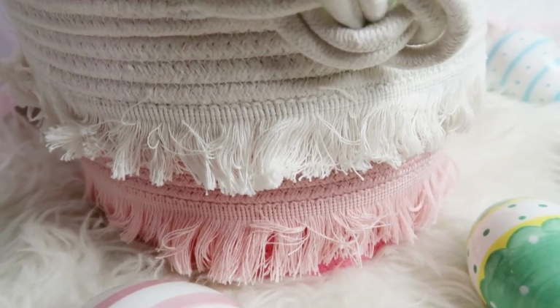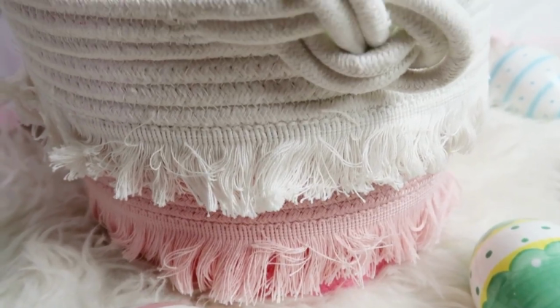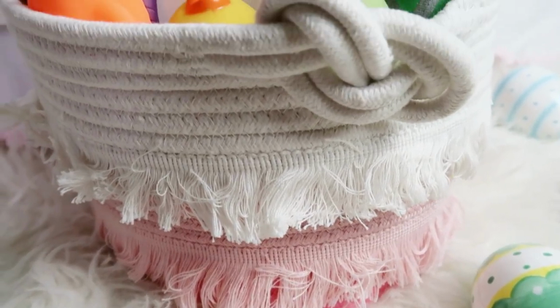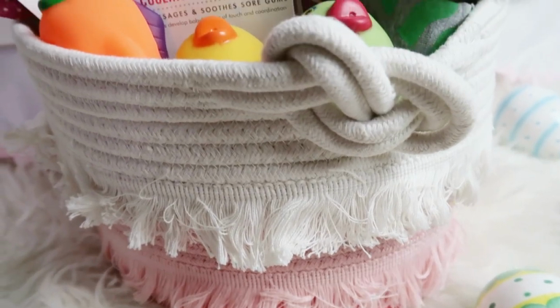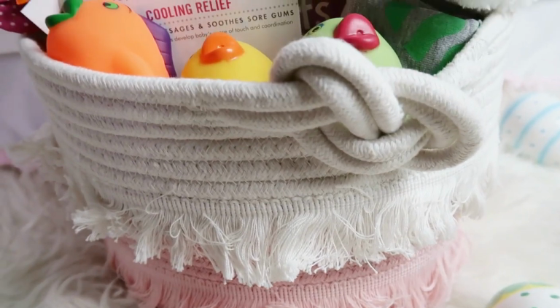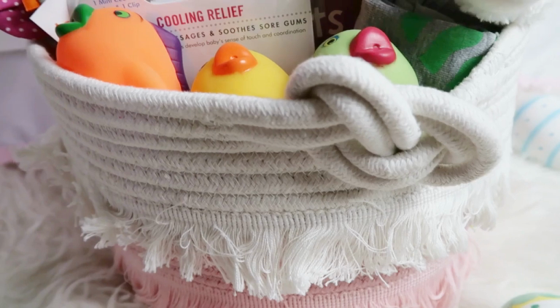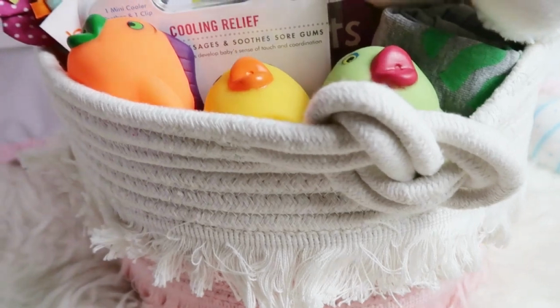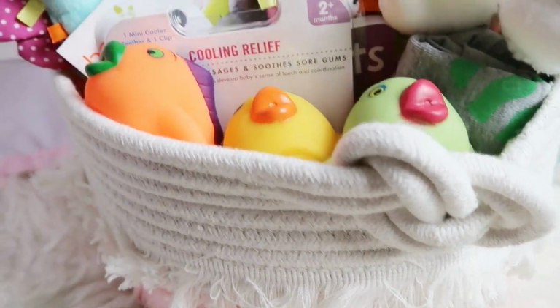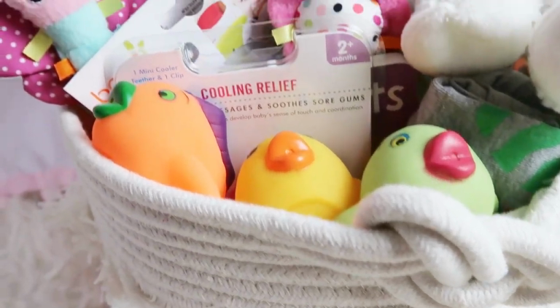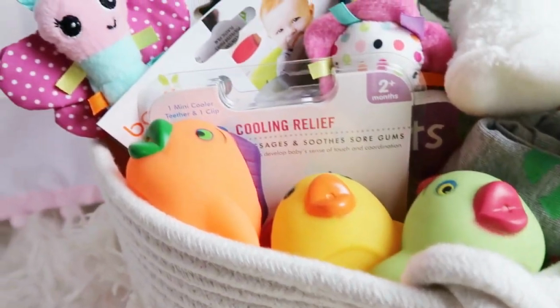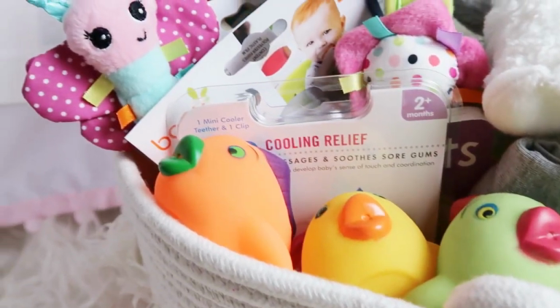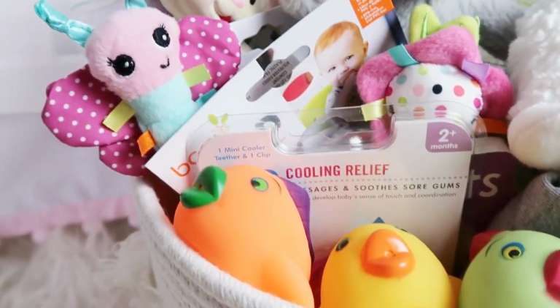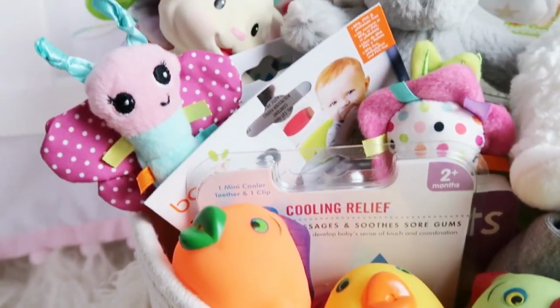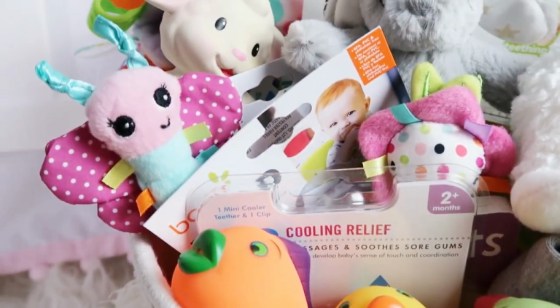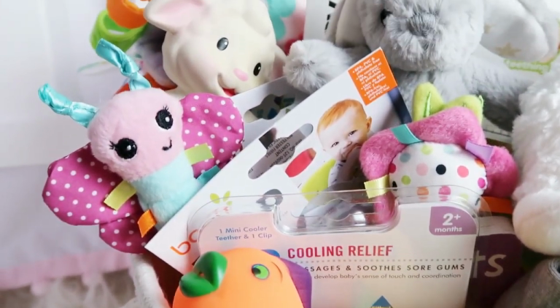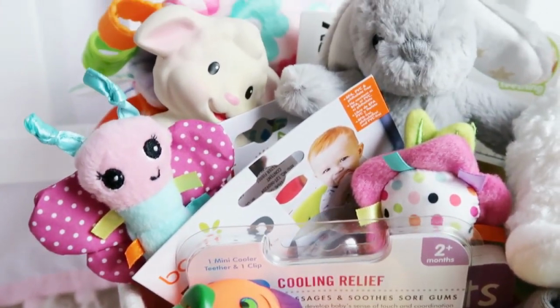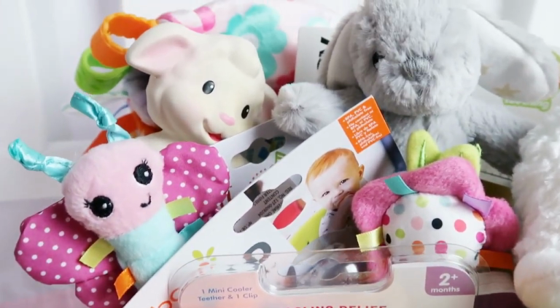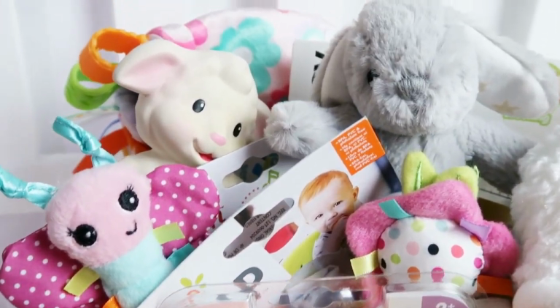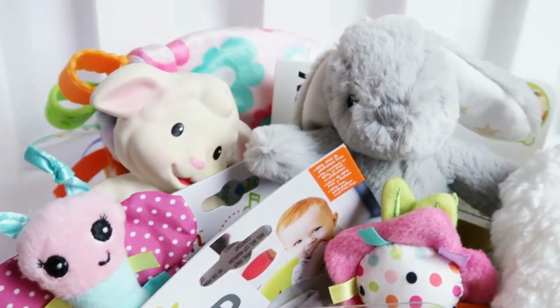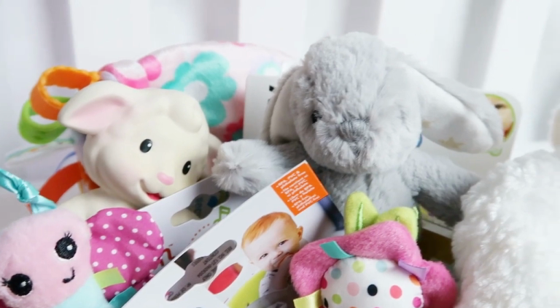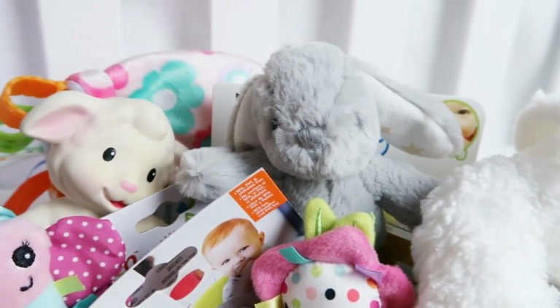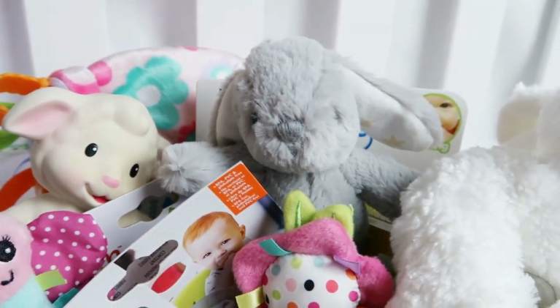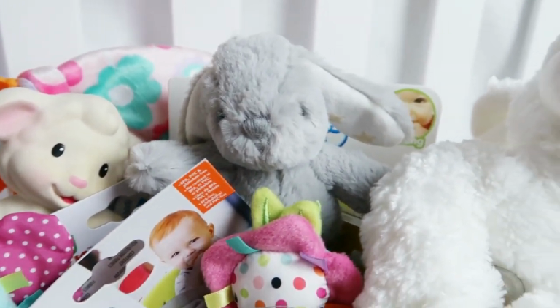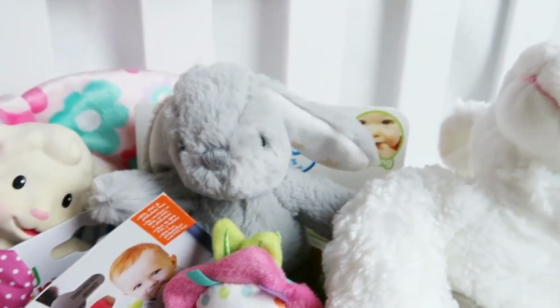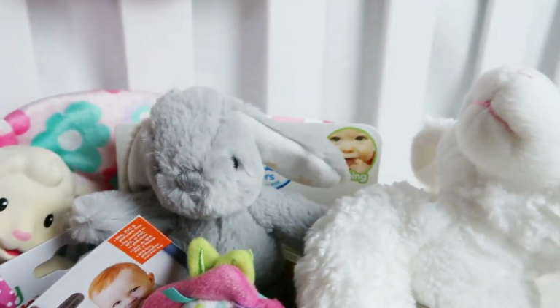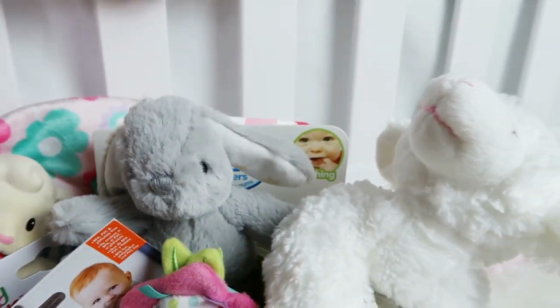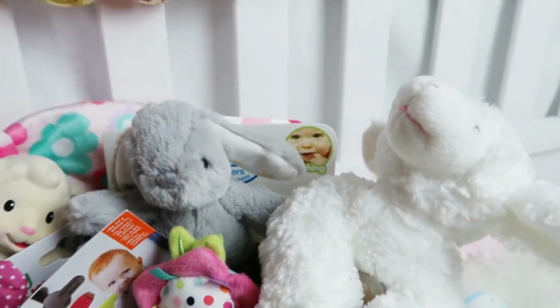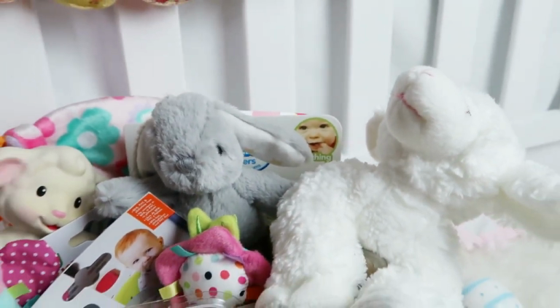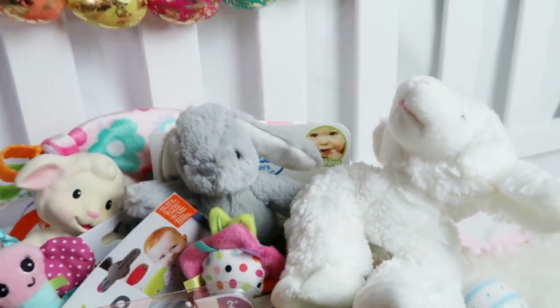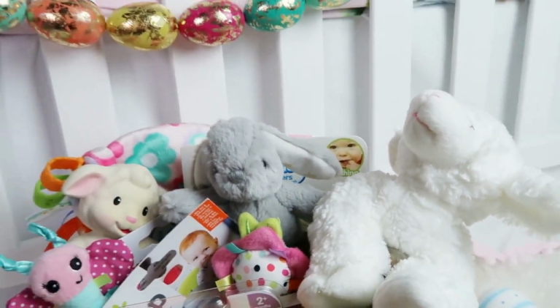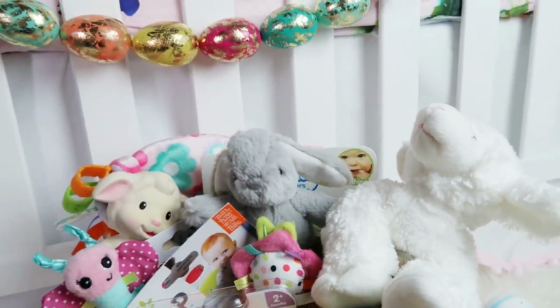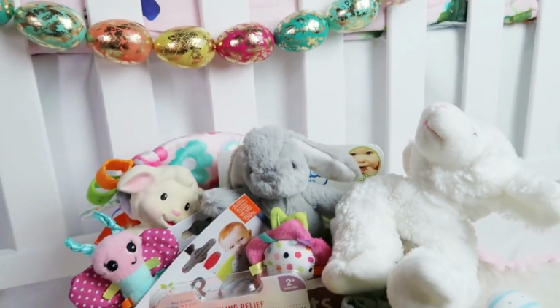And there you have it — my baby girl's first Easter basket! Thank you guys so much for watching this video. If you enjoyed this, please give it a thumbs up, and if you haven't already, subscribe to my channel and follow me on Snapchat and Instagram.